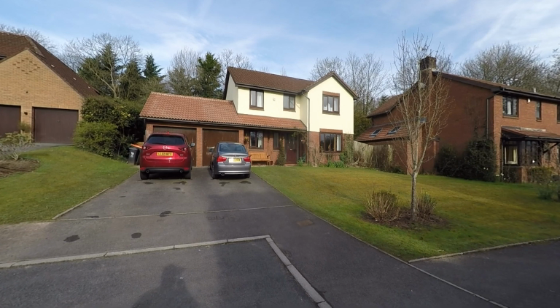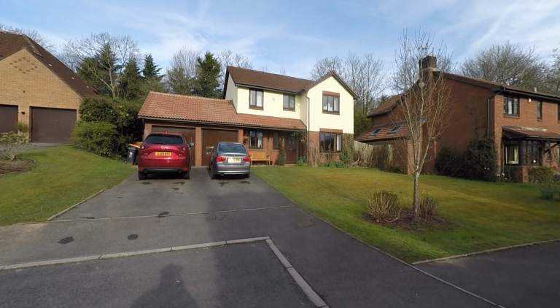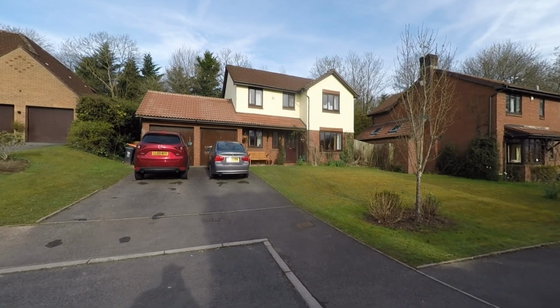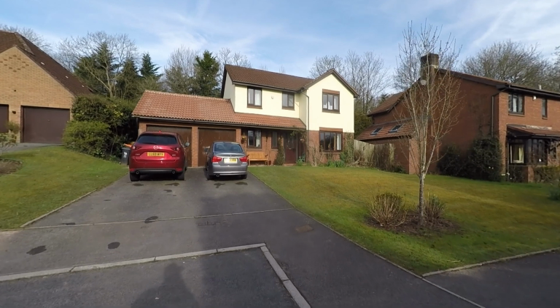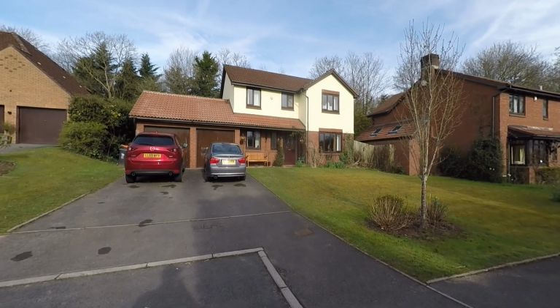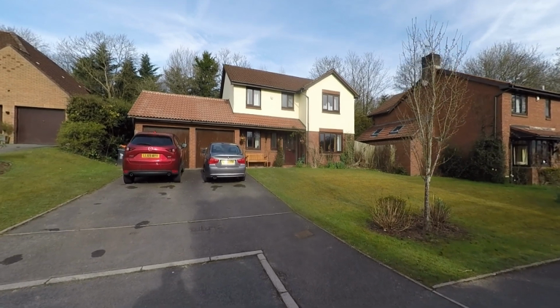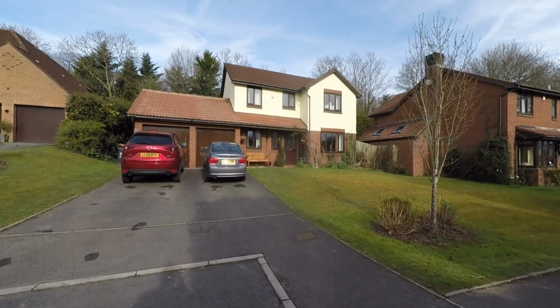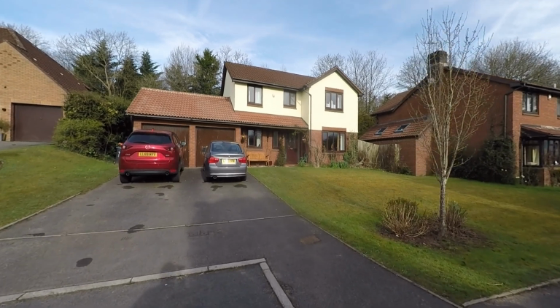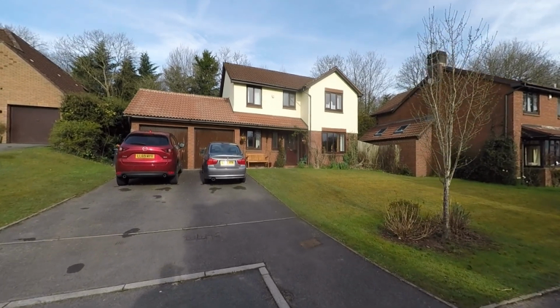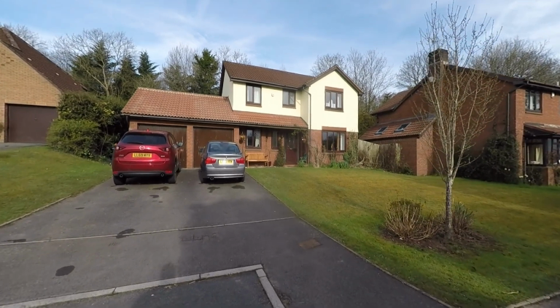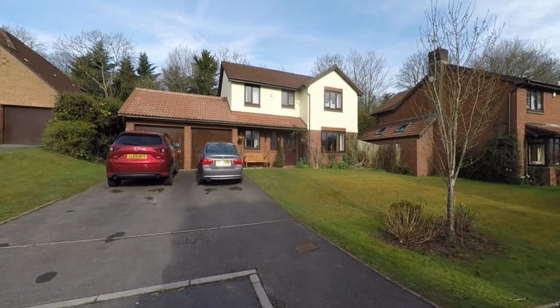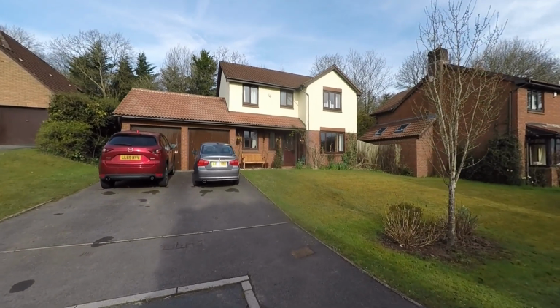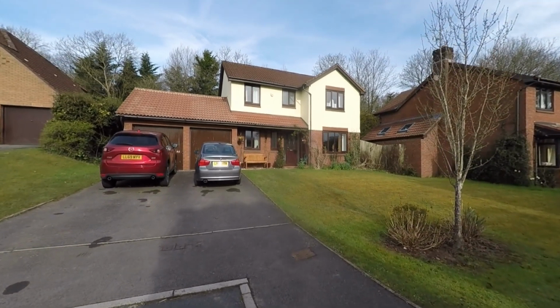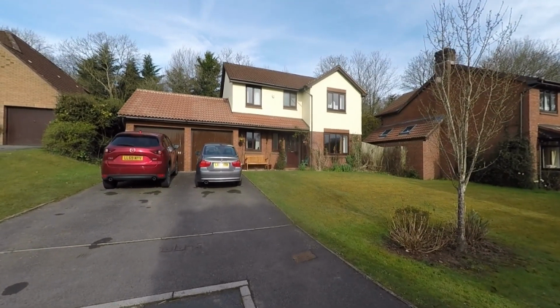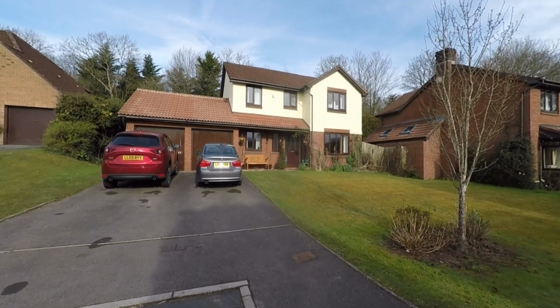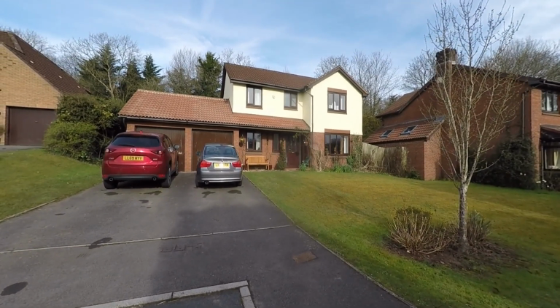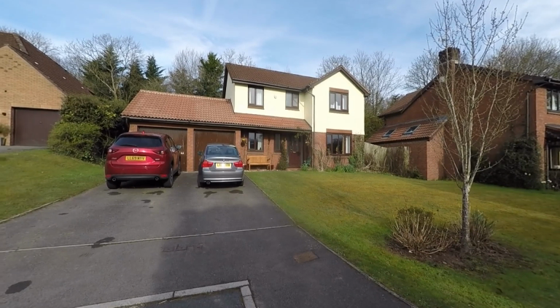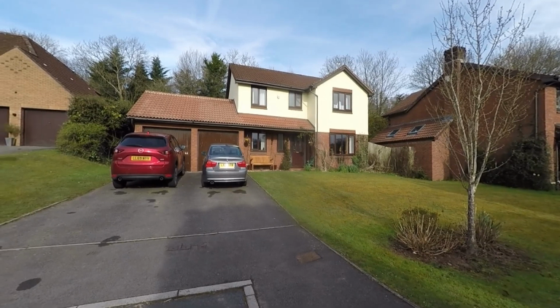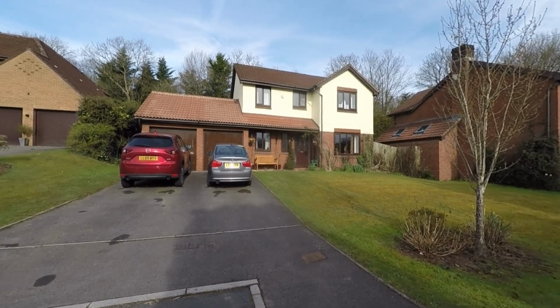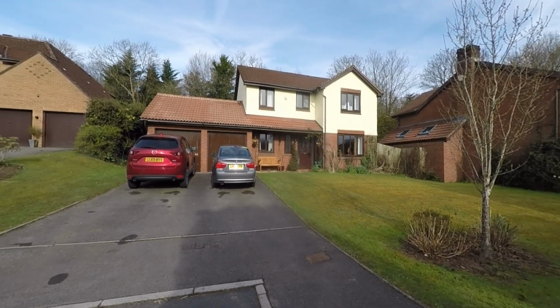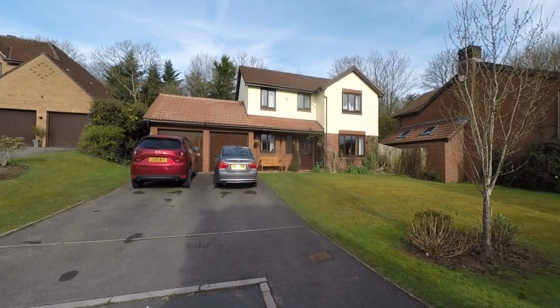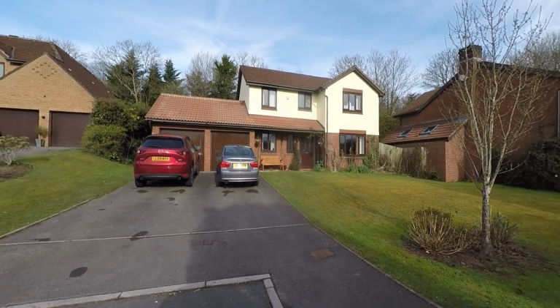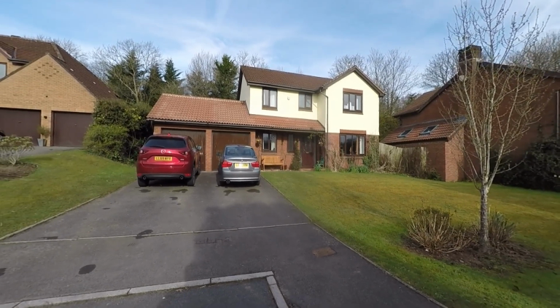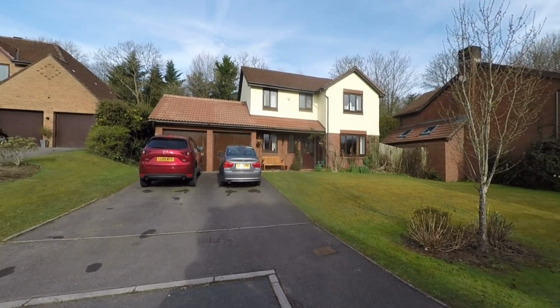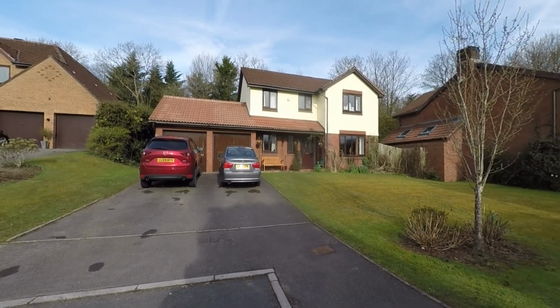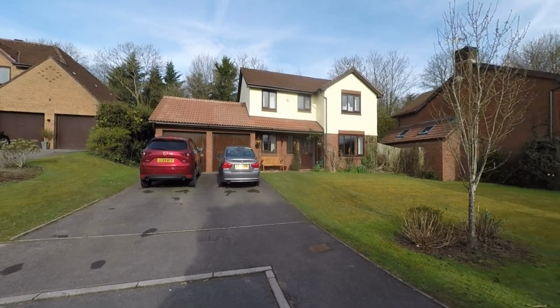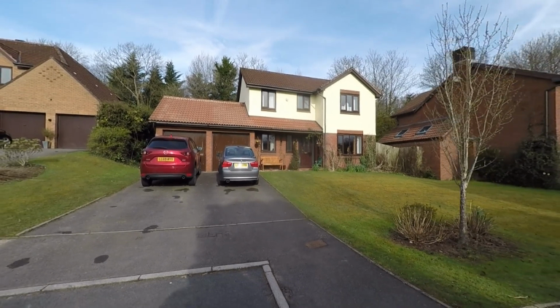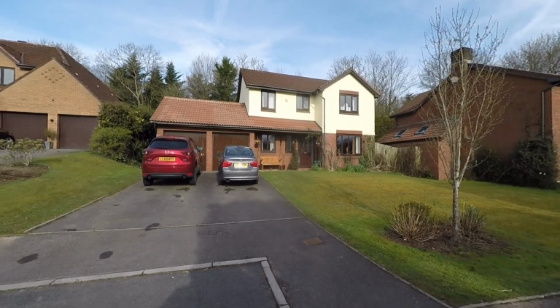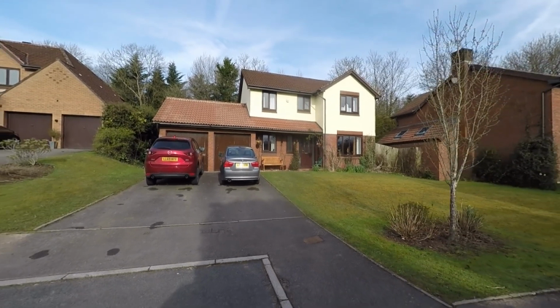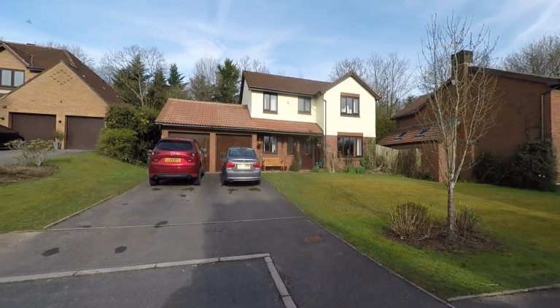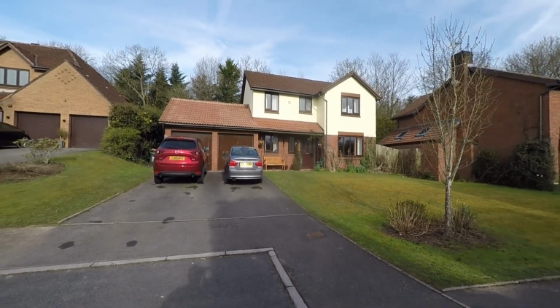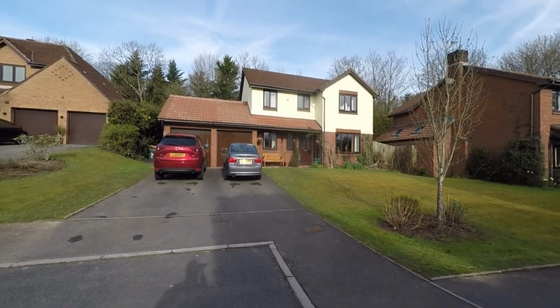Welcome to this Pinkmove video tour of this substantial four double bedroom detached family home situated within the most desirable and highly sought-after area of Langstone, which sits just at the outskirts of Newport.